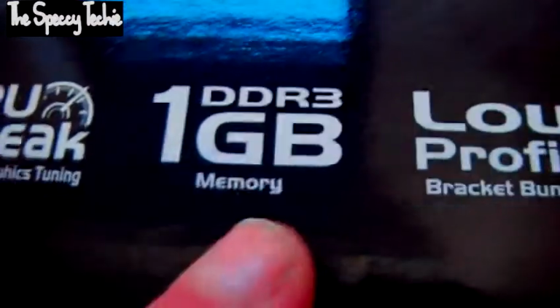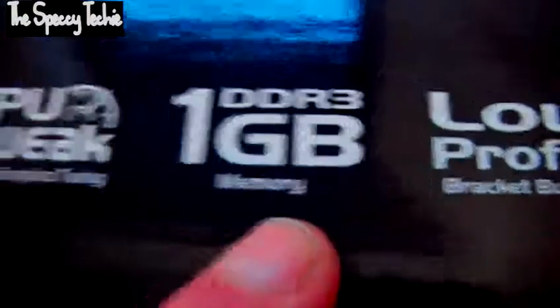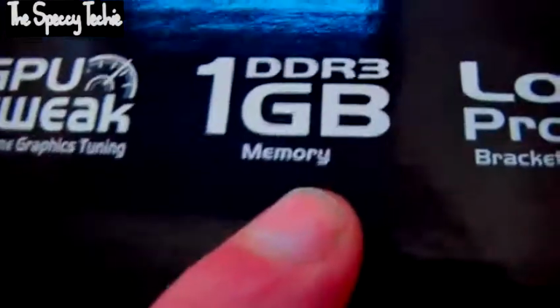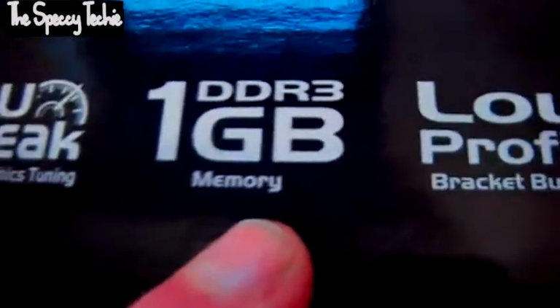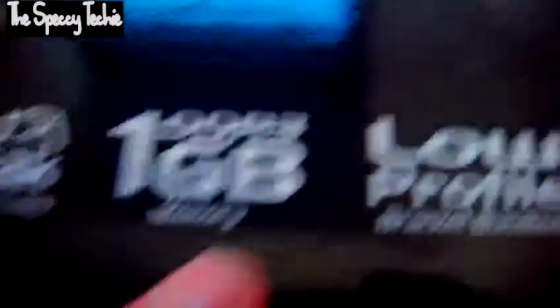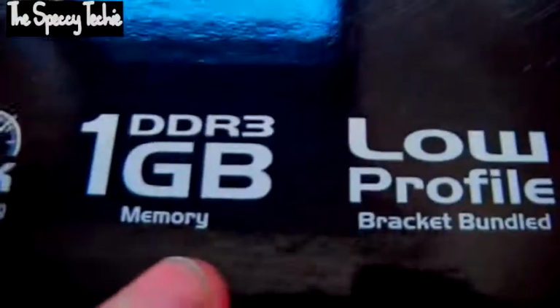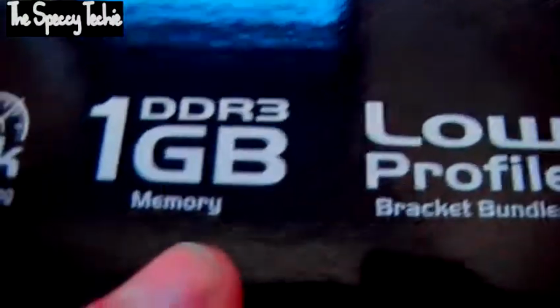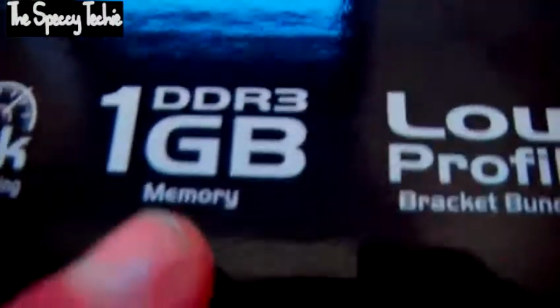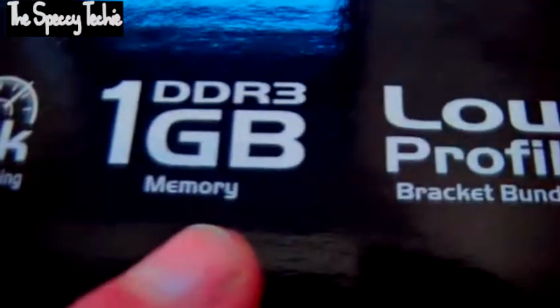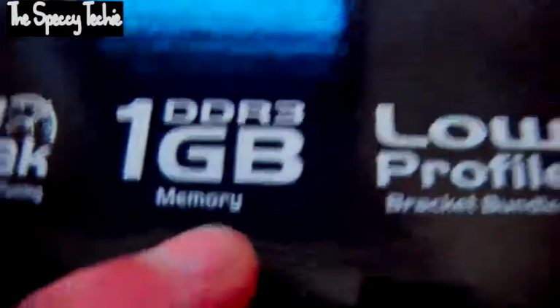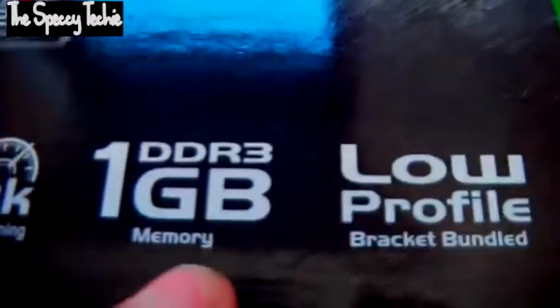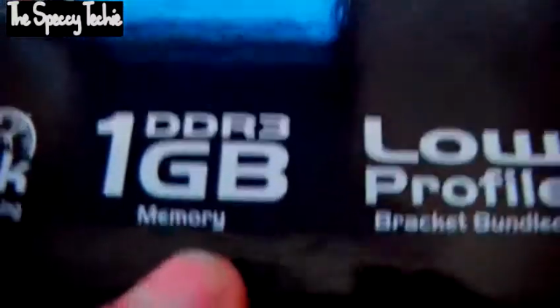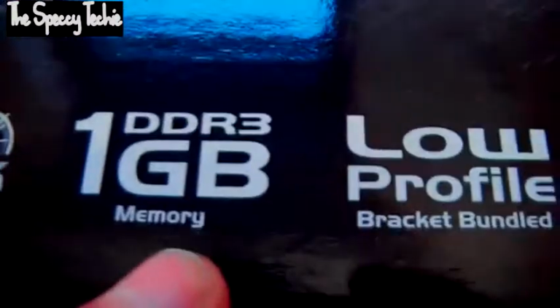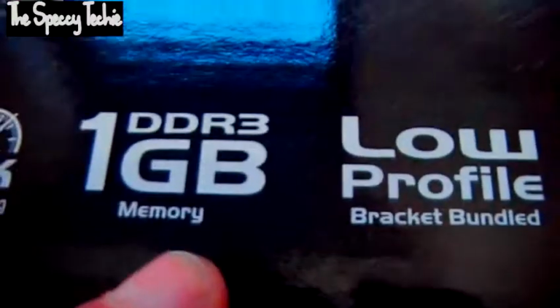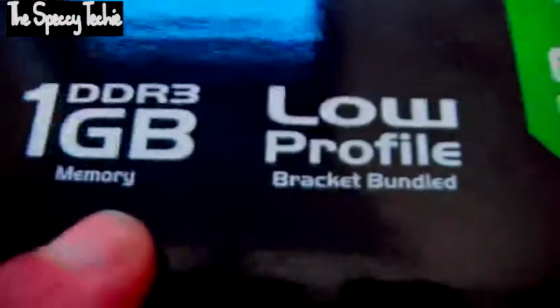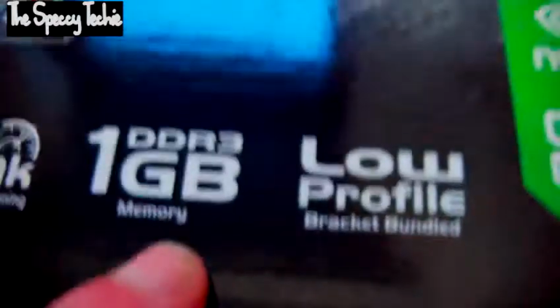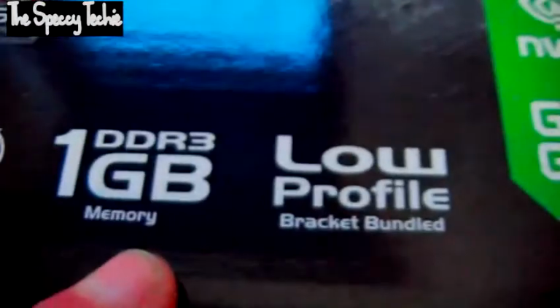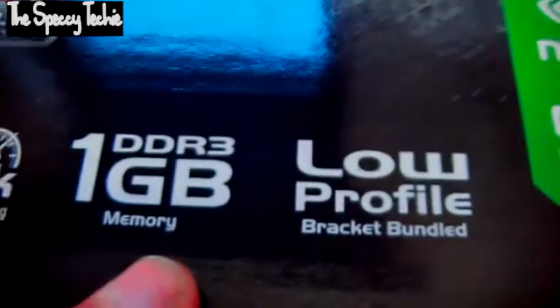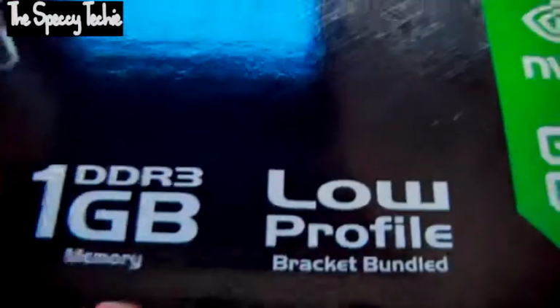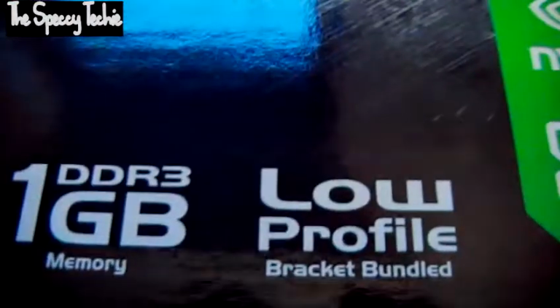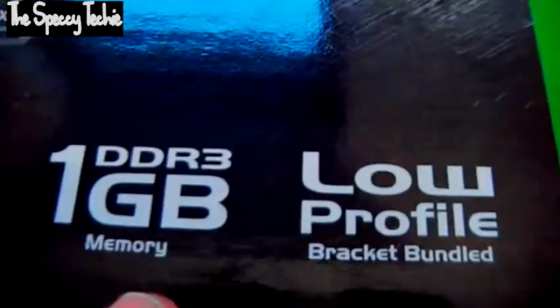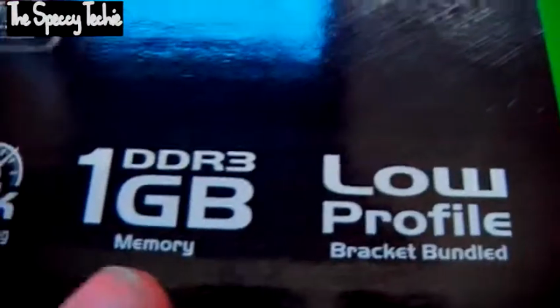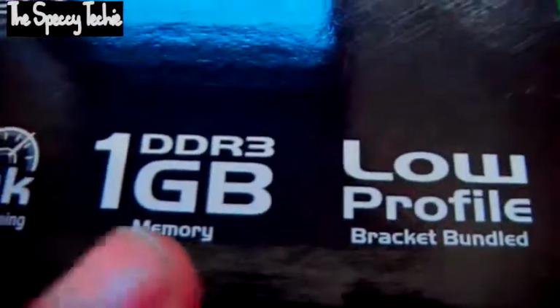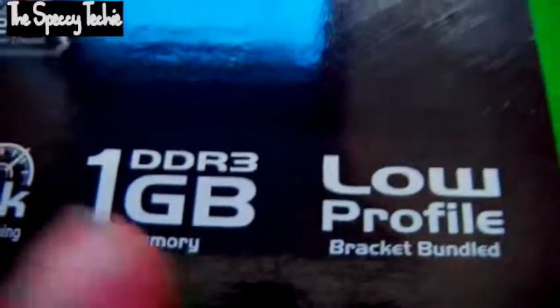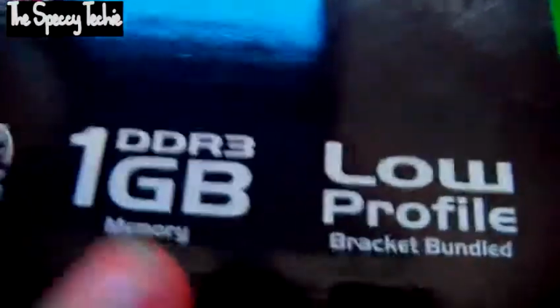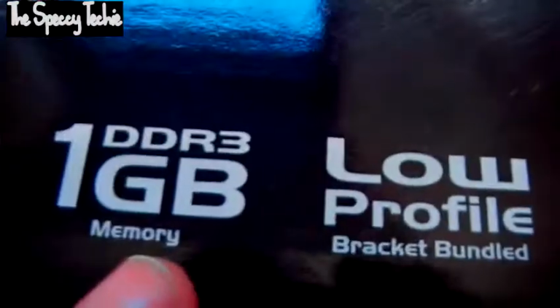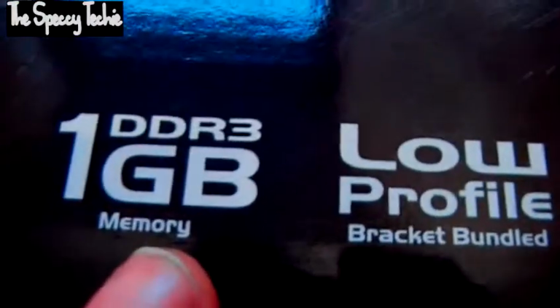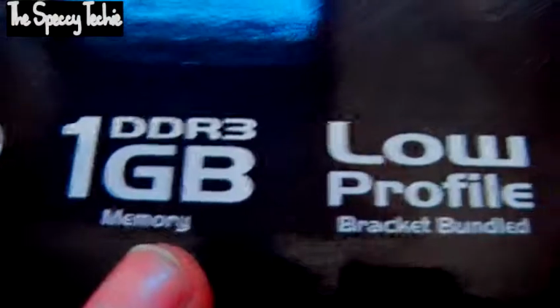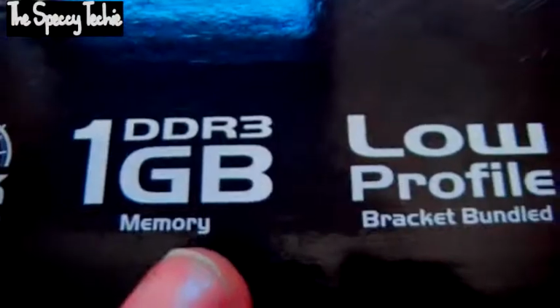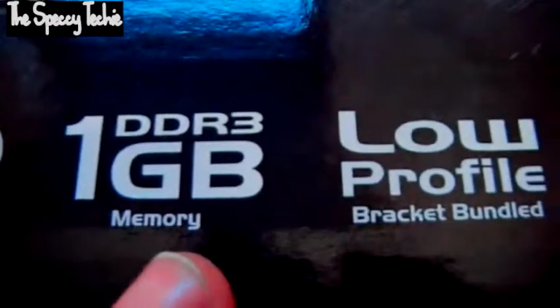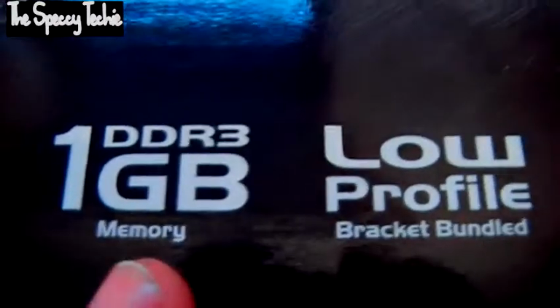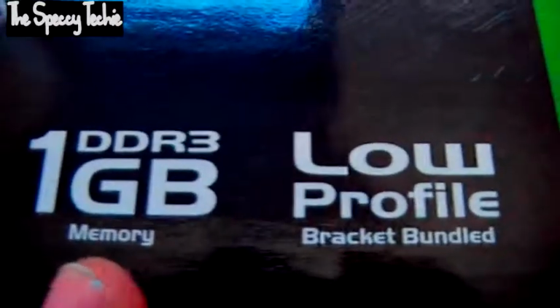It's not fast memory — I think it's 64-bit, whereas gaming cards have 128-bit. It does make a huge noticeable difference. This card is not for gaming; it is for basic media playback.